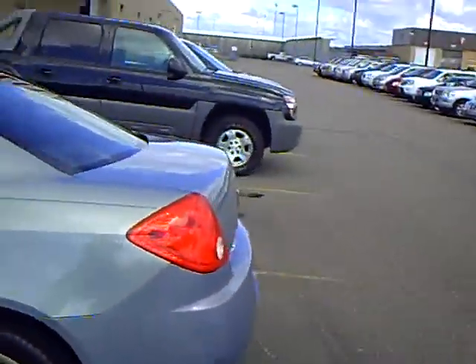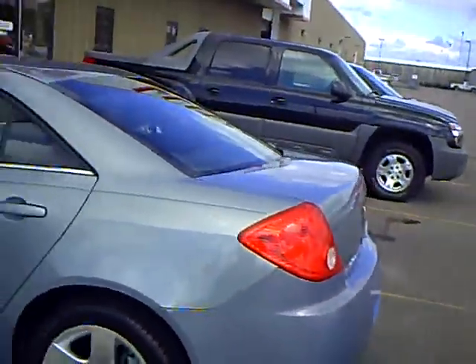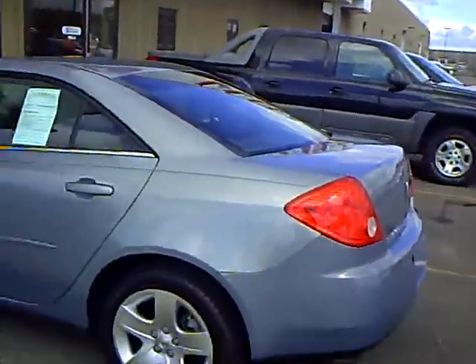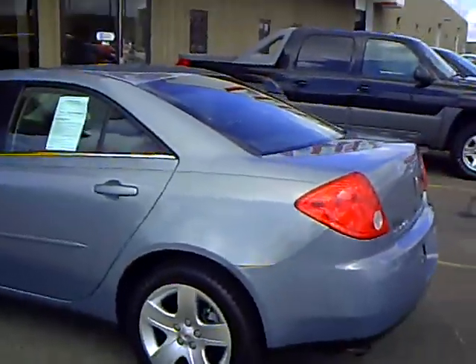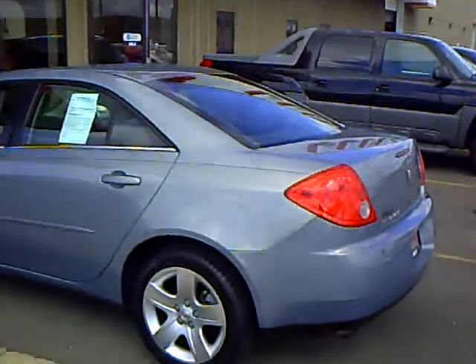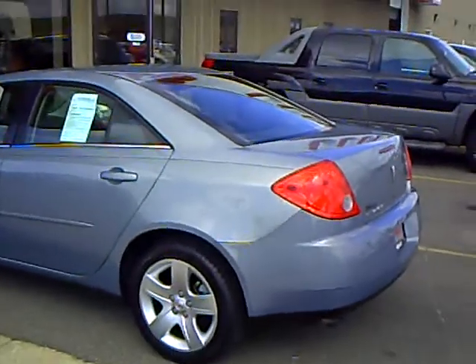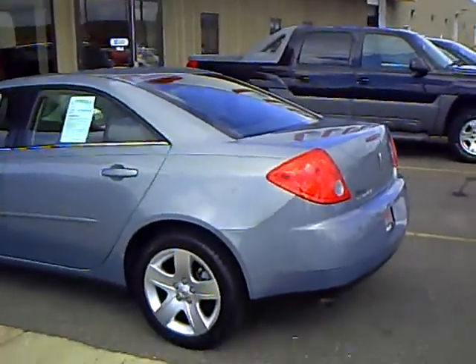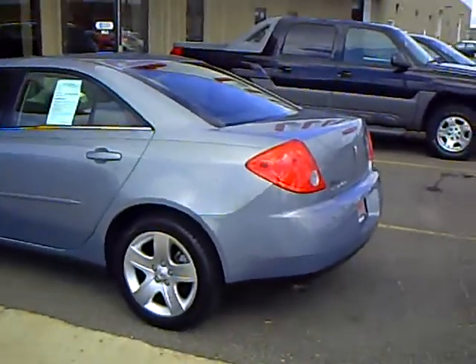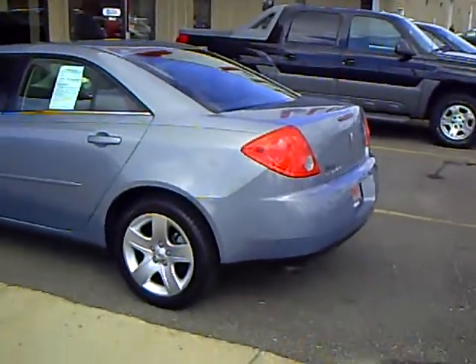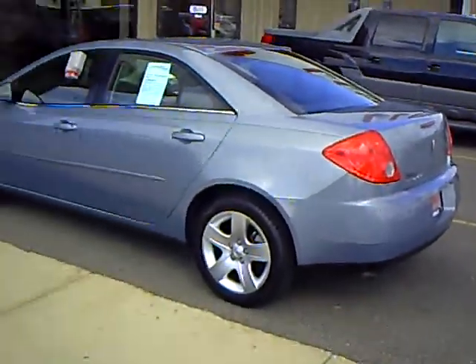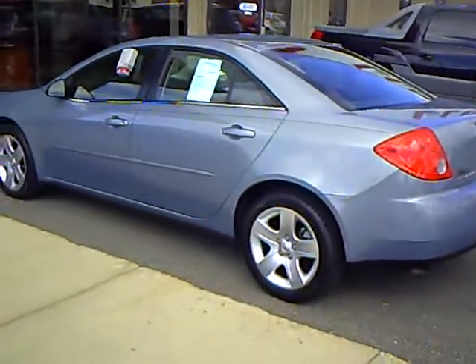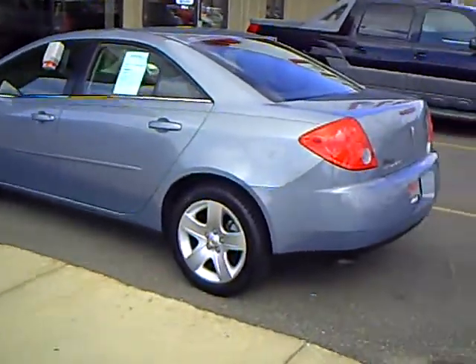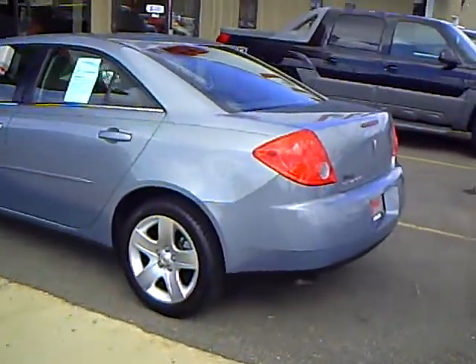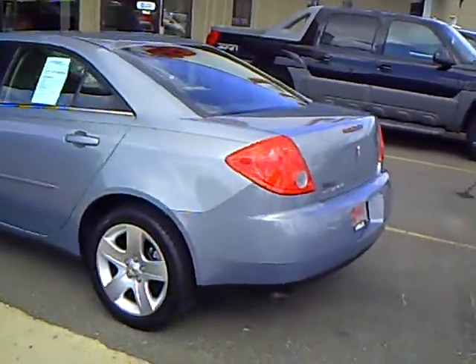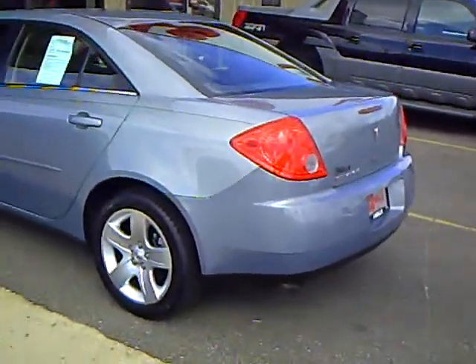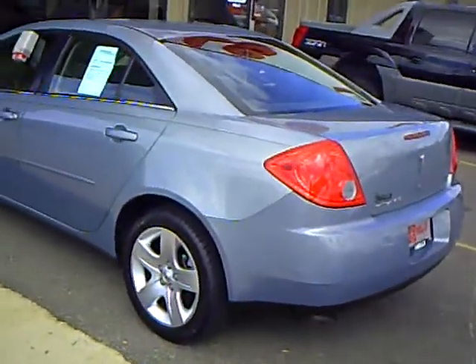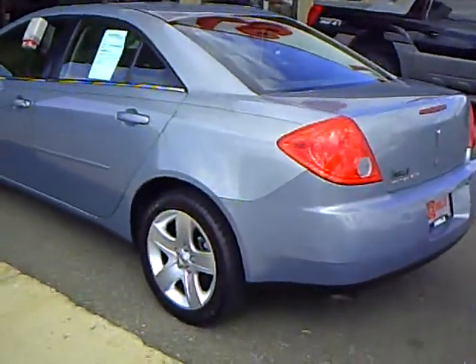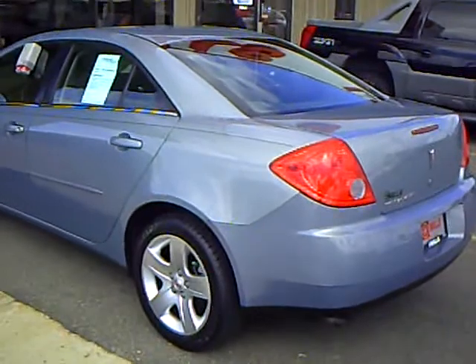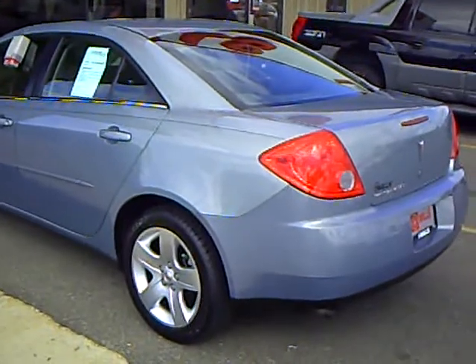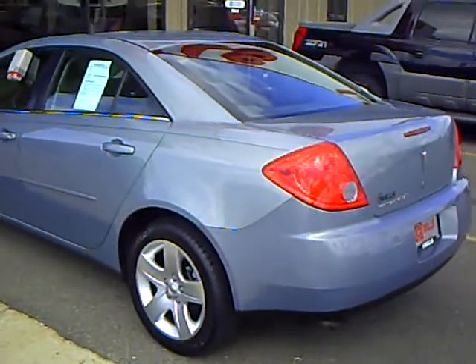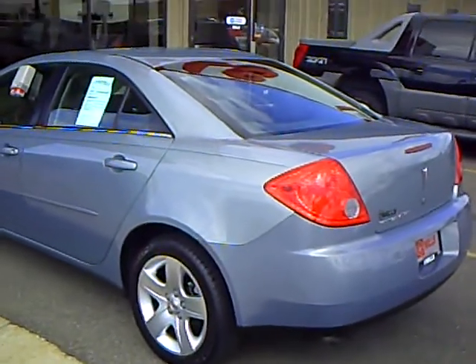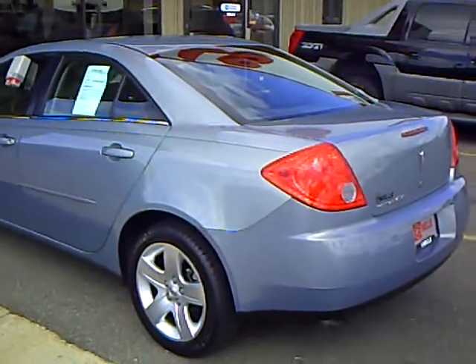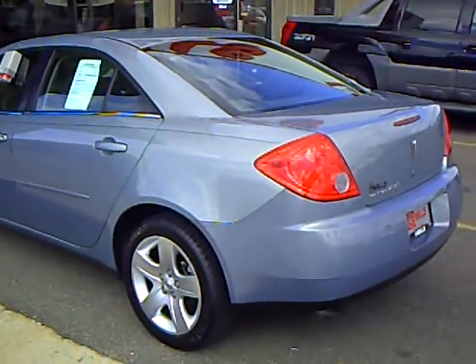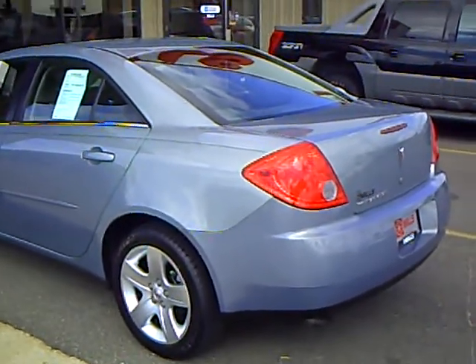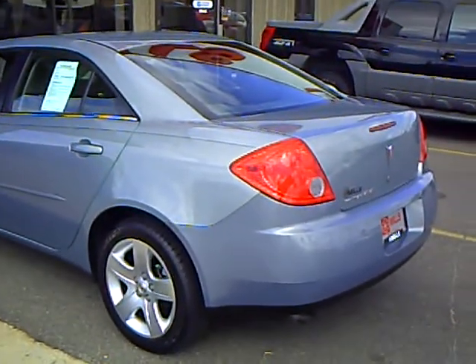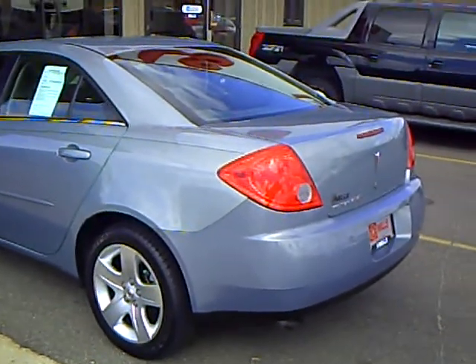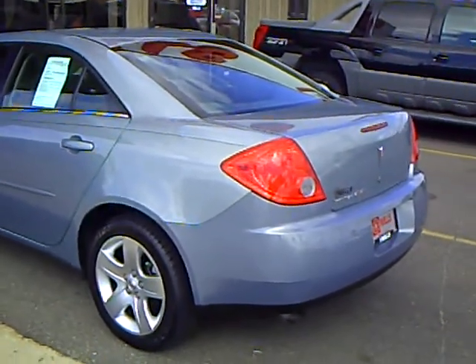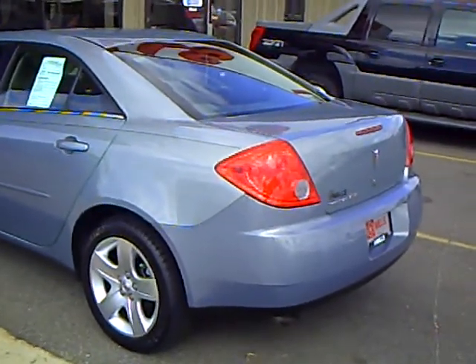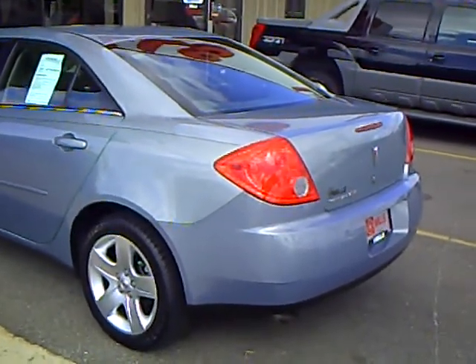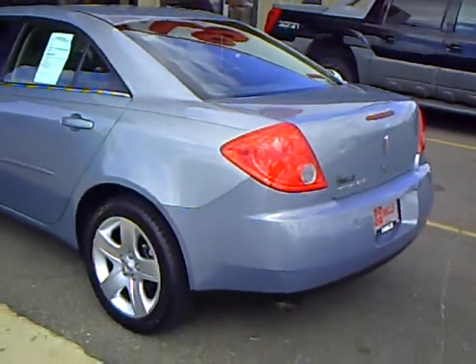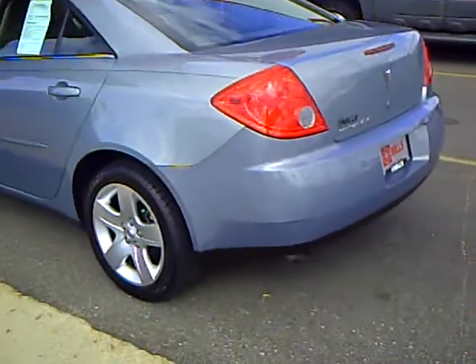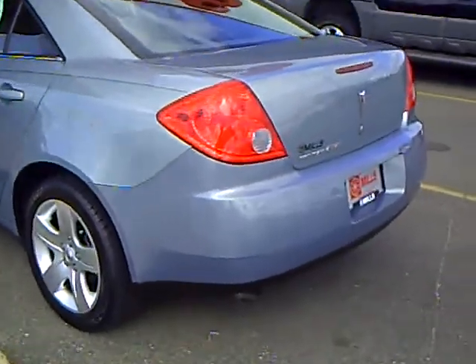It is a 2.4 liter four-cylinder G6. It's a gorgeous color — I kind of call it a blue-silver. It's actually a really pretty color.